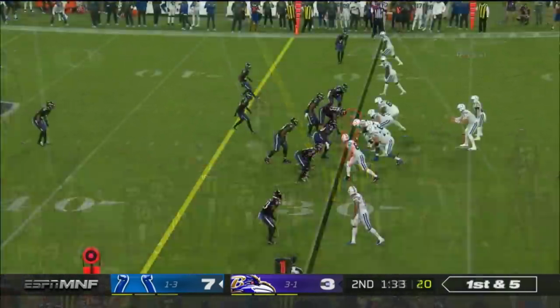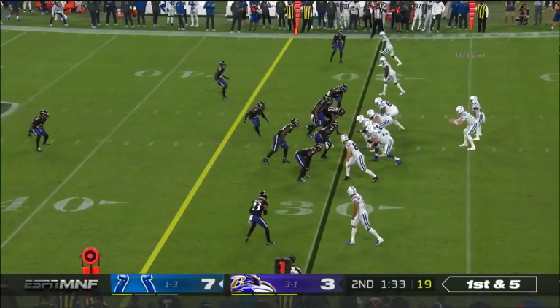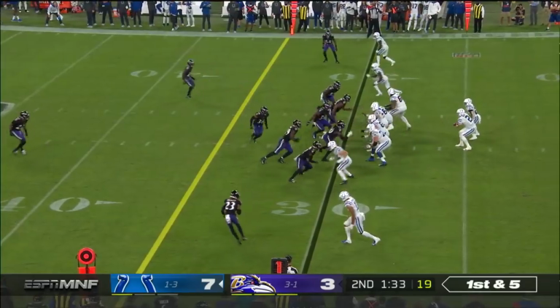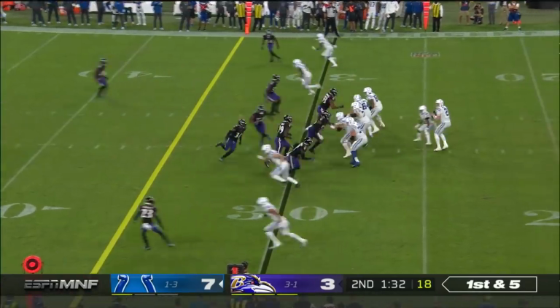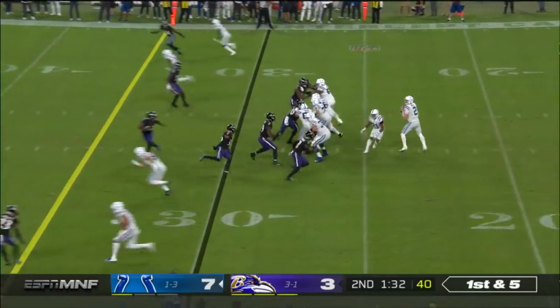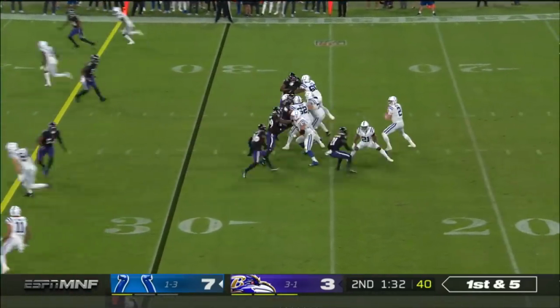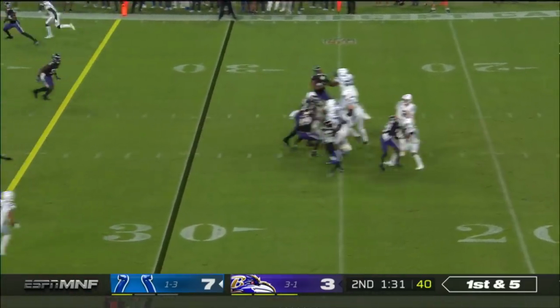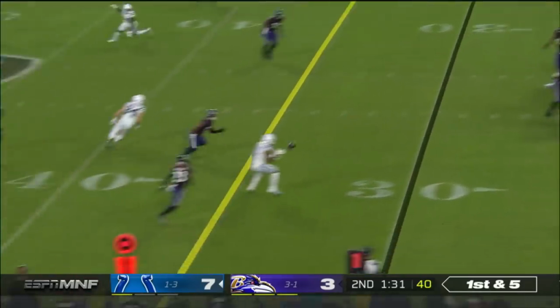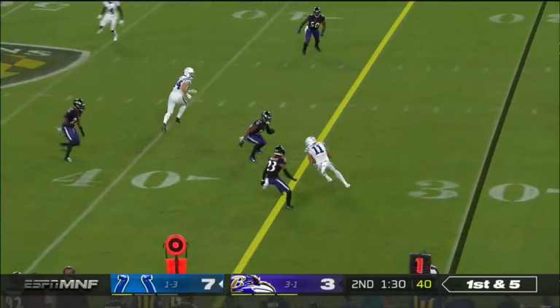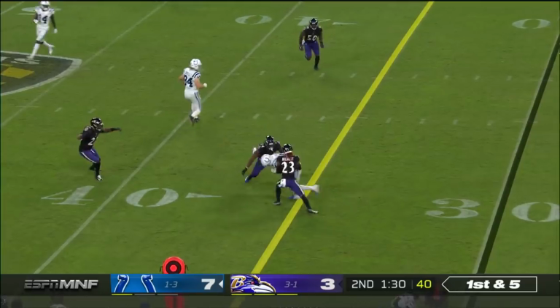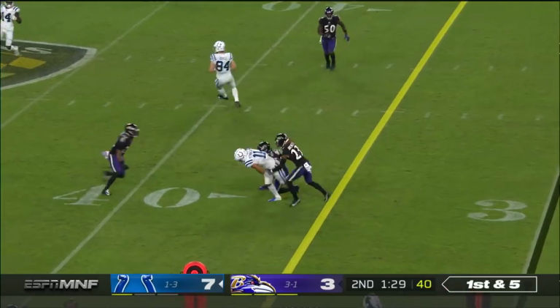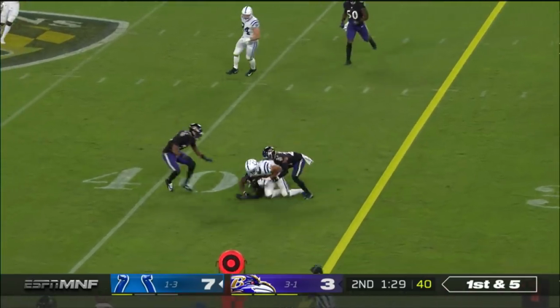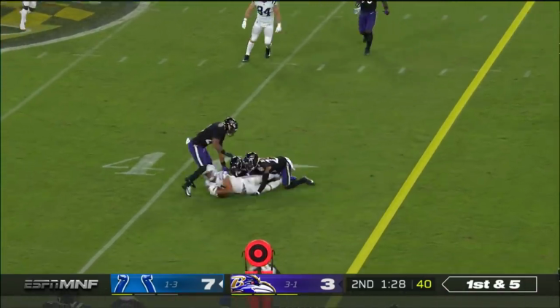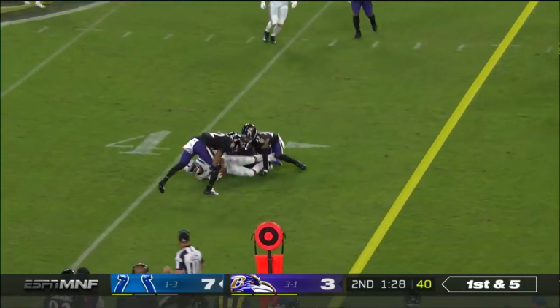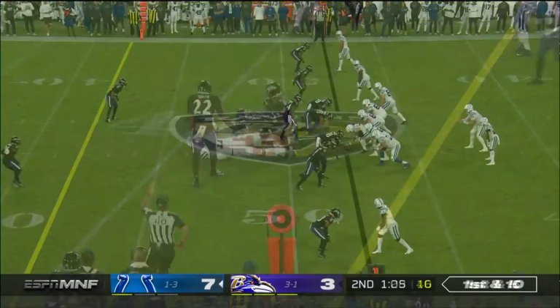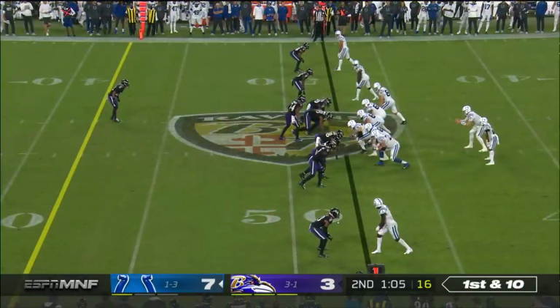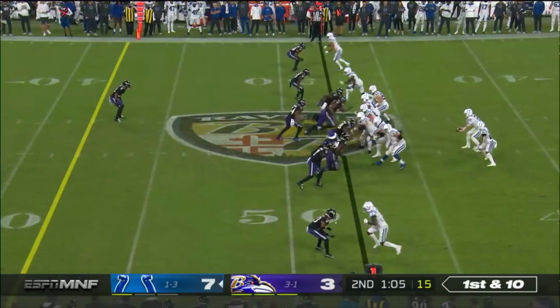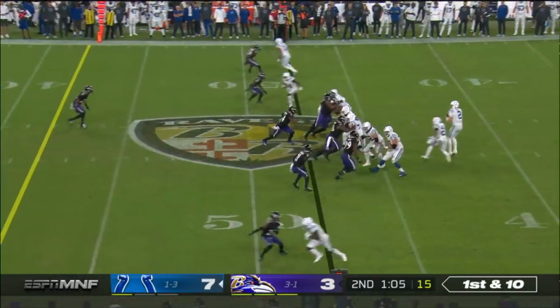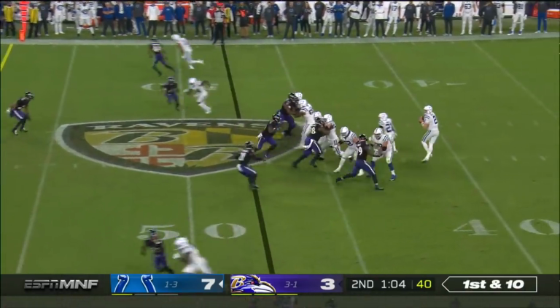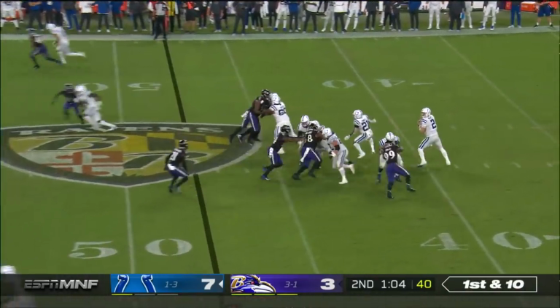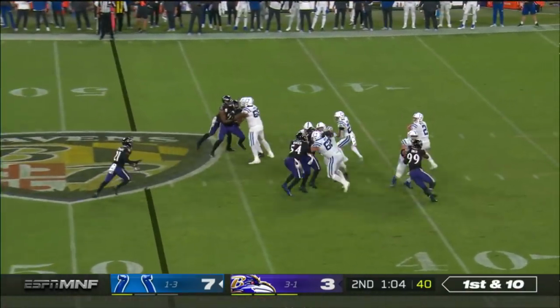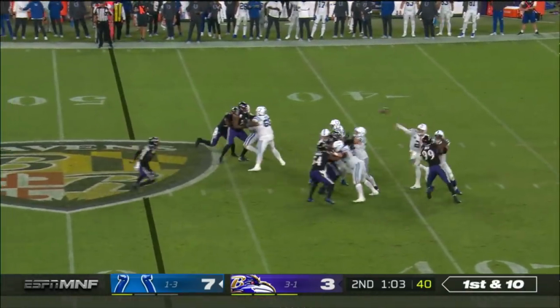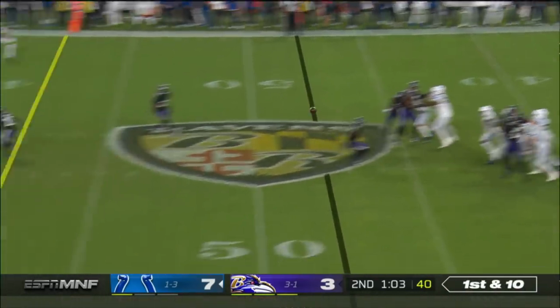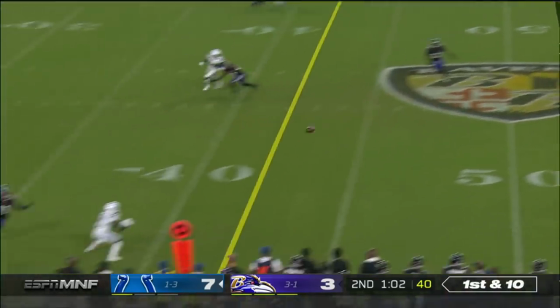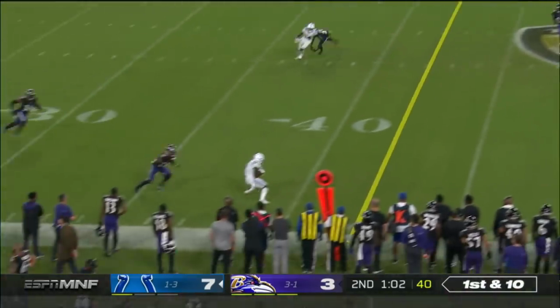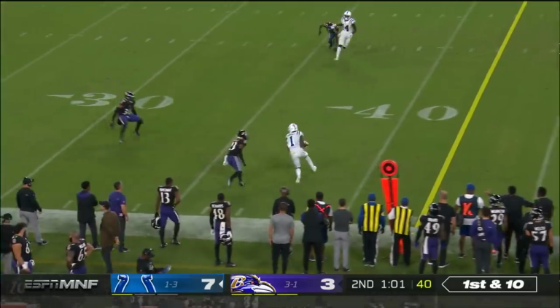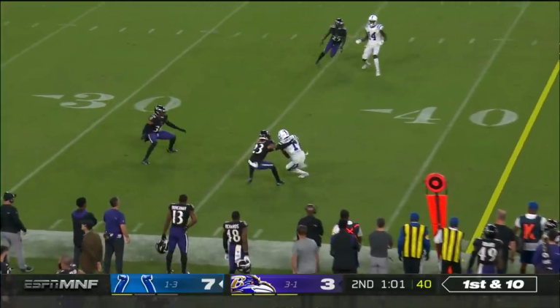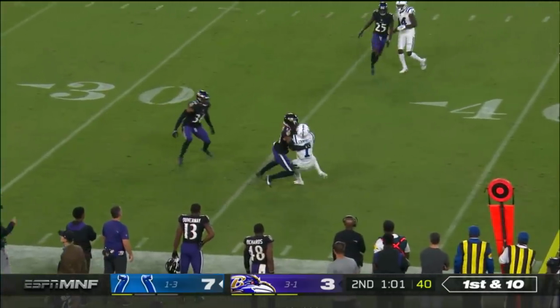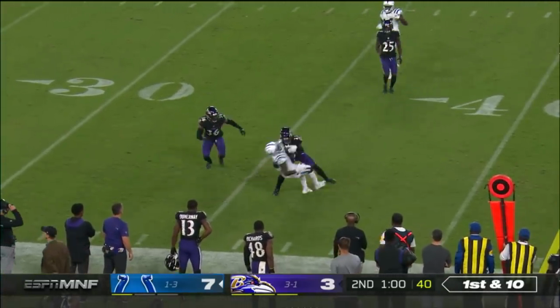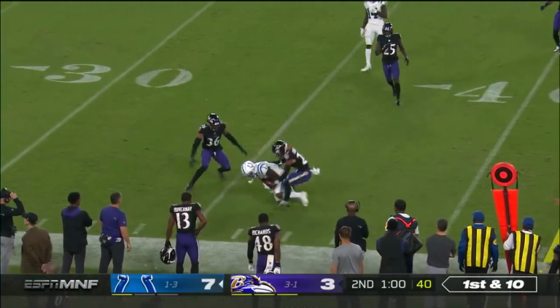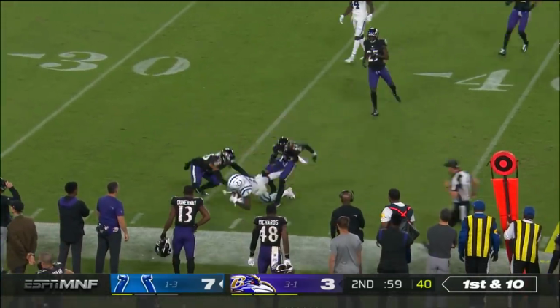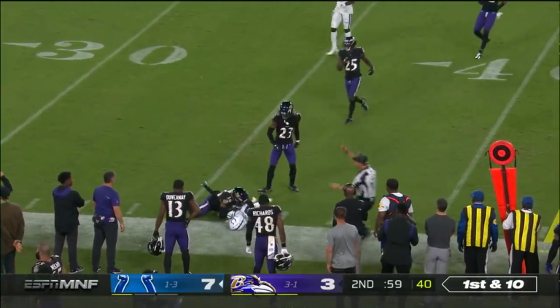Wentz is back in there. Looked like he had his eye poked — that's why he came out last series. Michael Pittman.